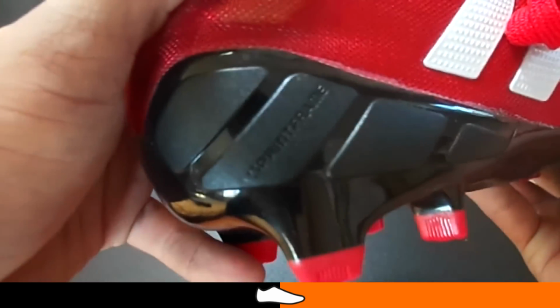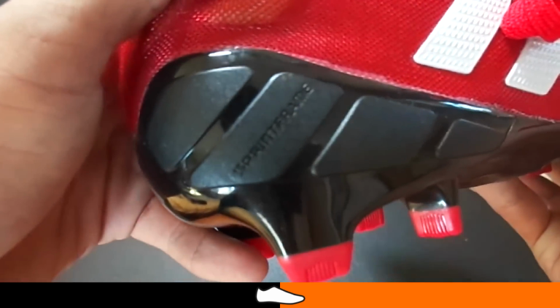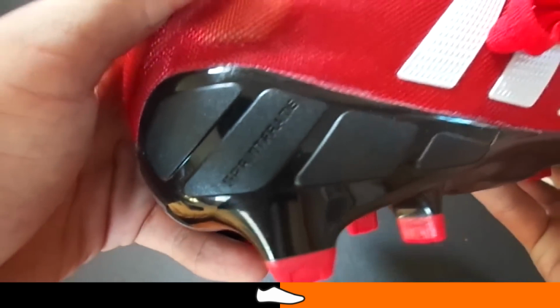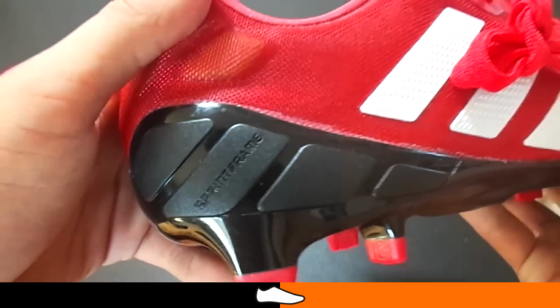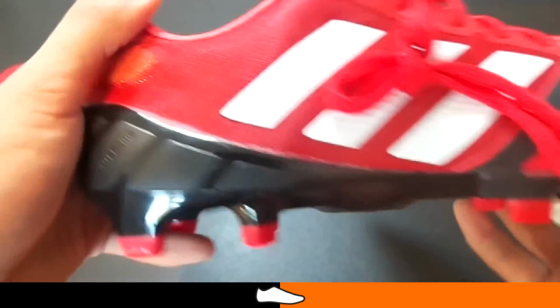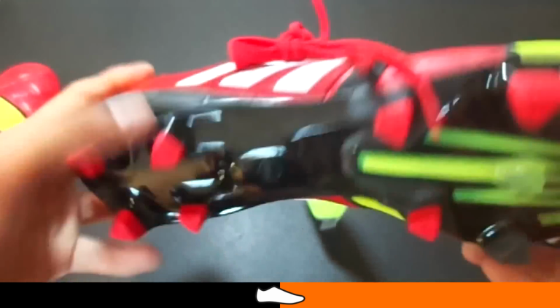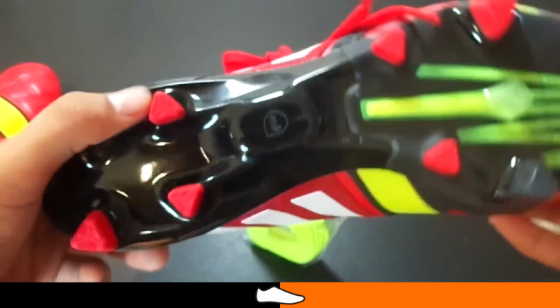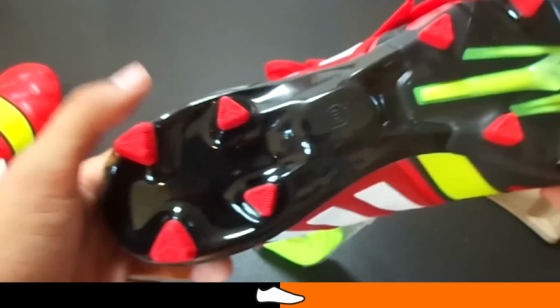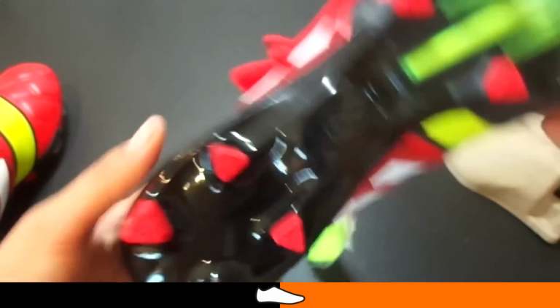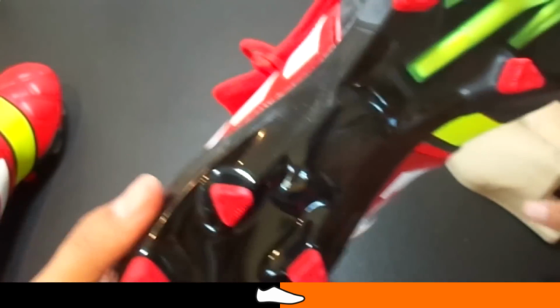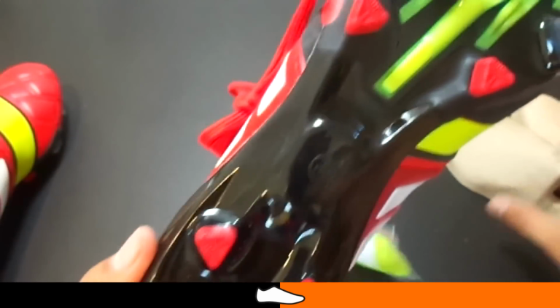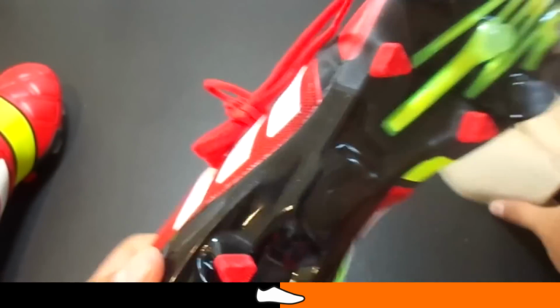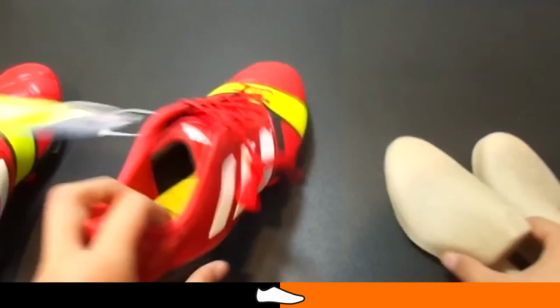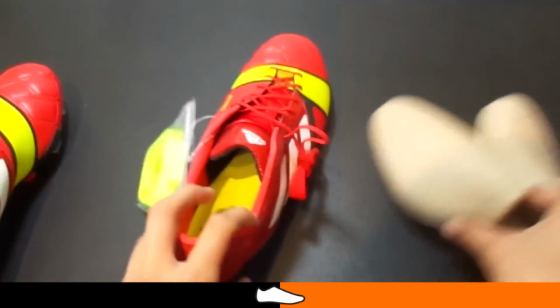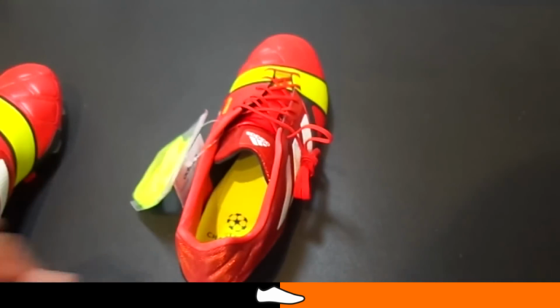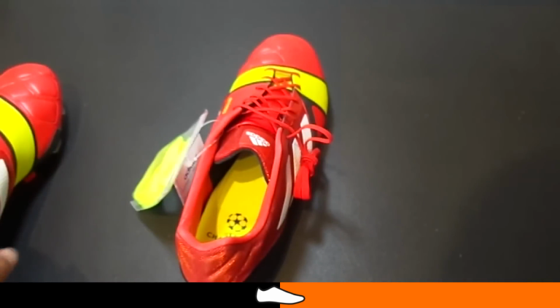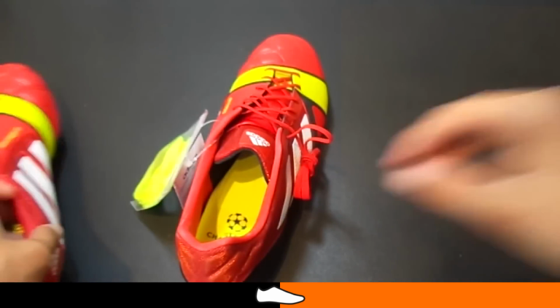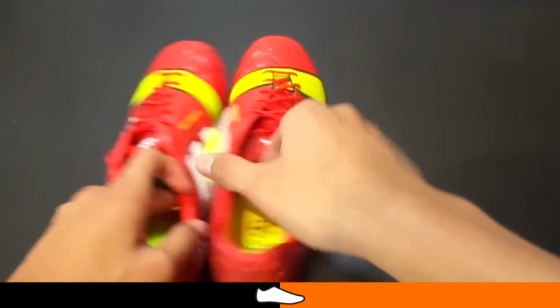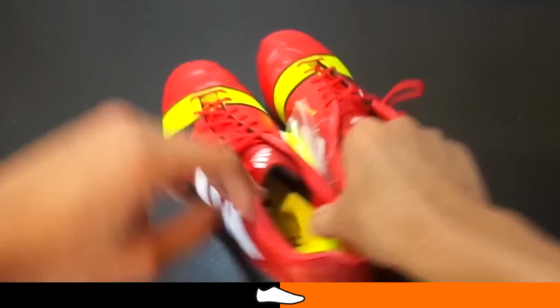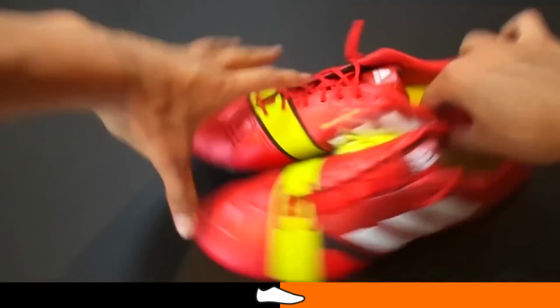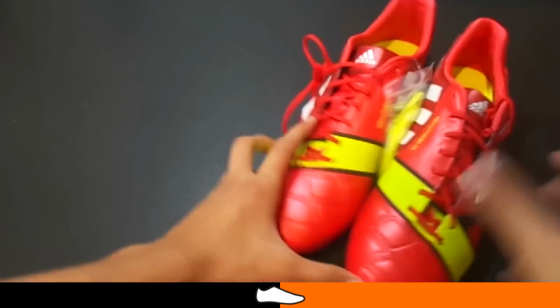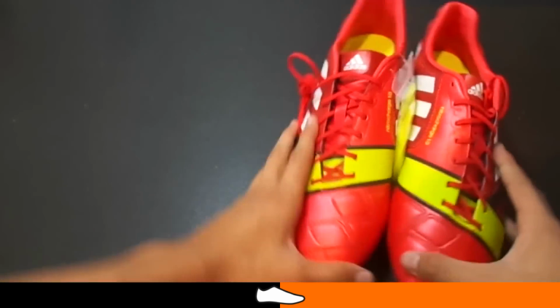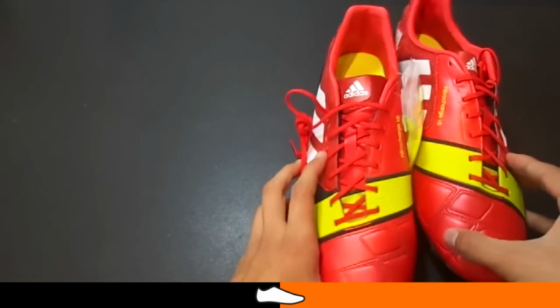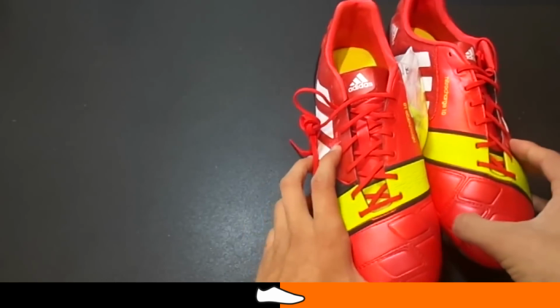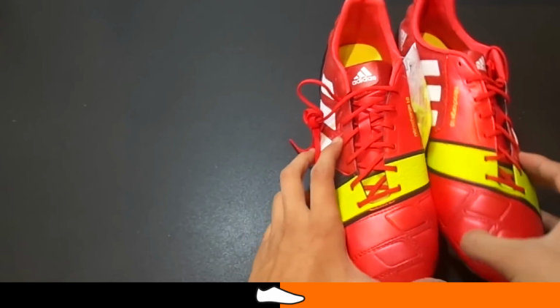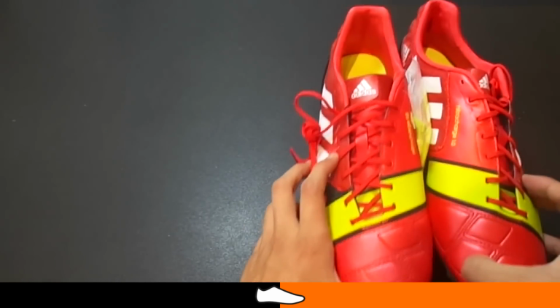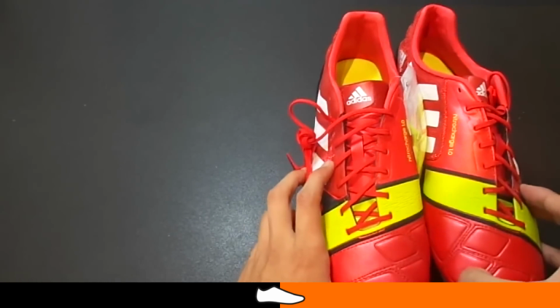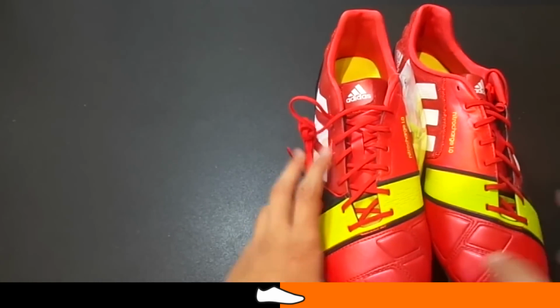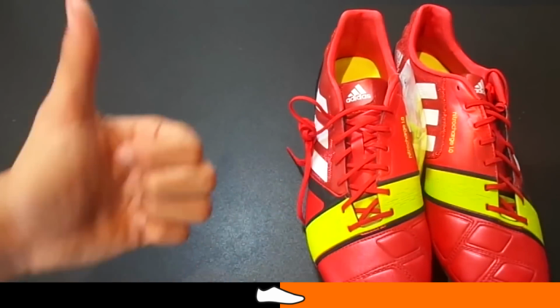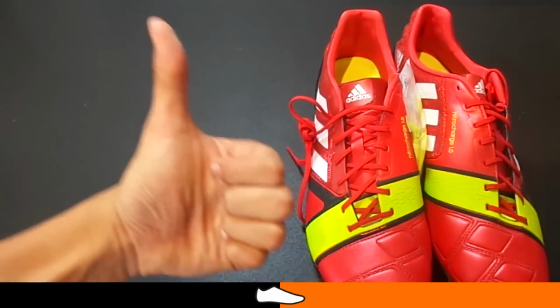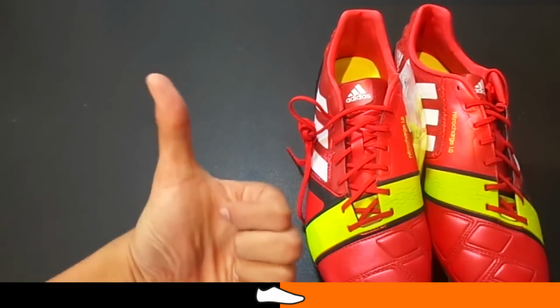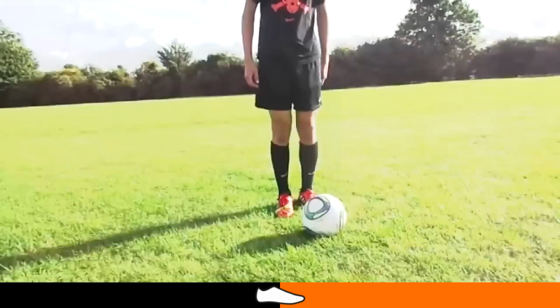Adidas did a fantastic job on the Nitro Charge, putting lots of different materials together, making it look really nice. Features such as the energy pulse on the bottom of the studs make it look cool when you're running and help it stand out compared to other boots on the market today.